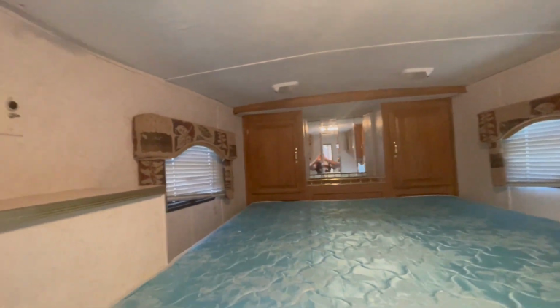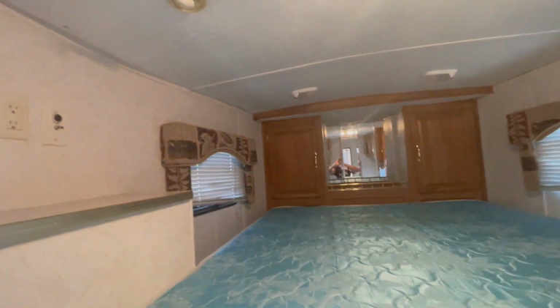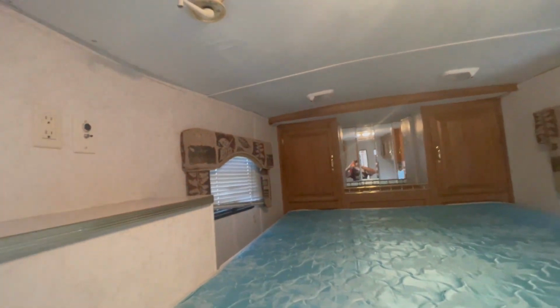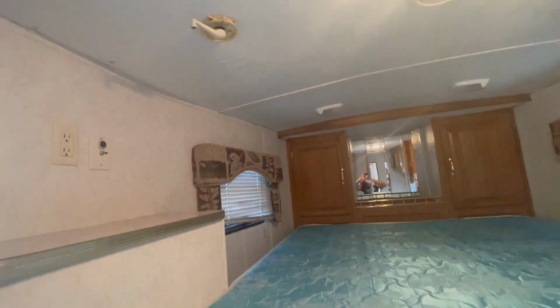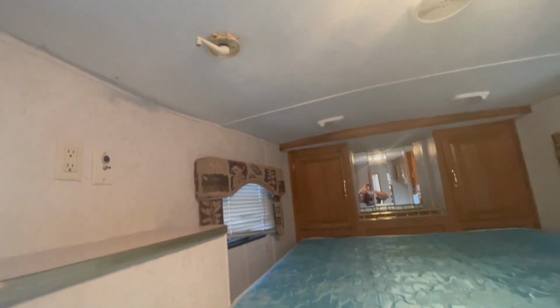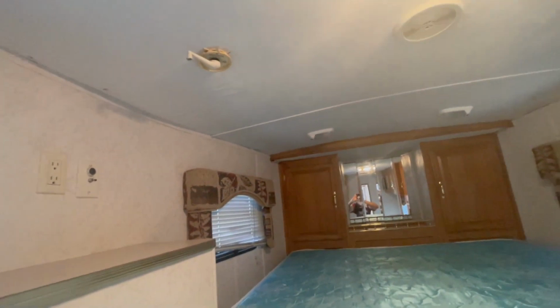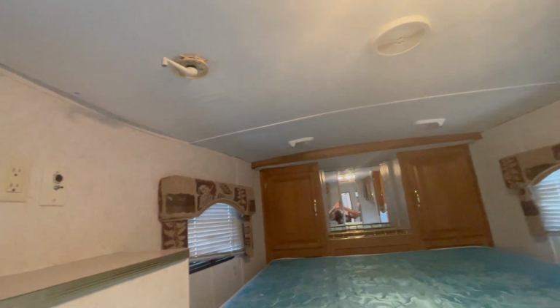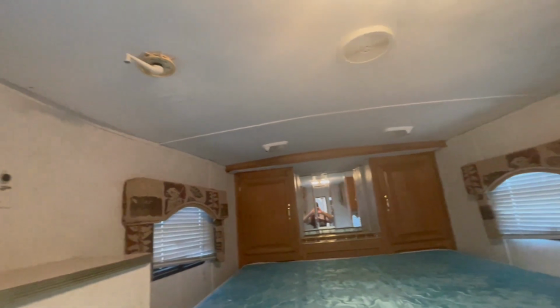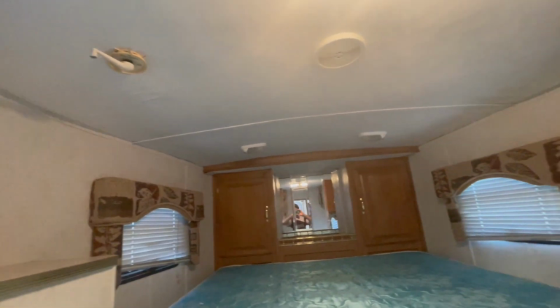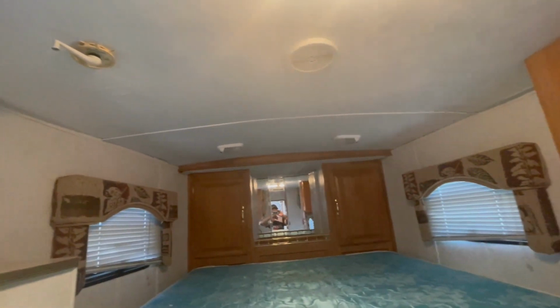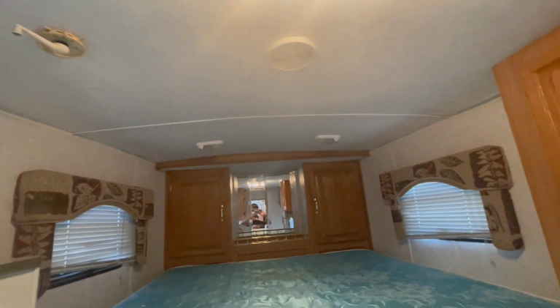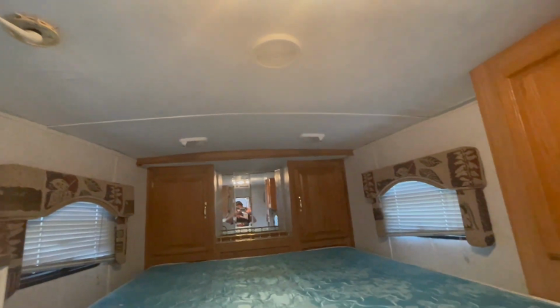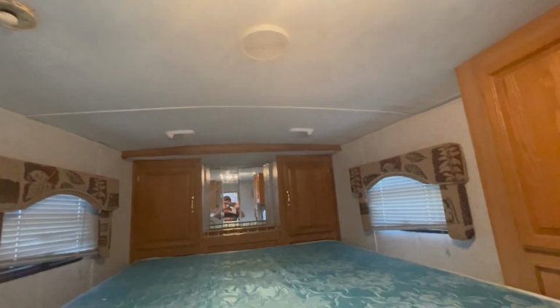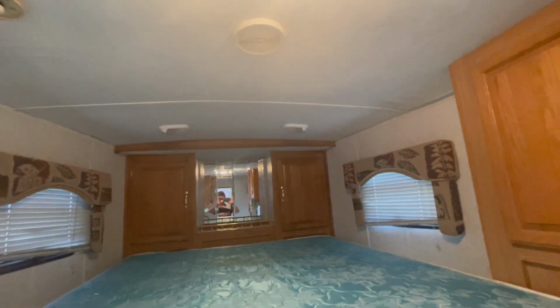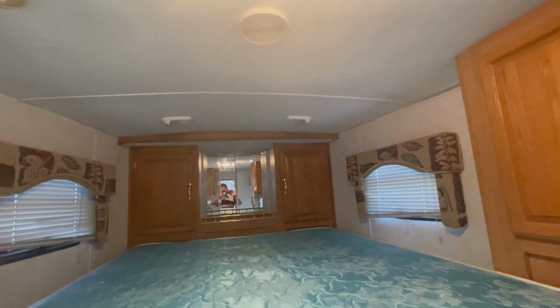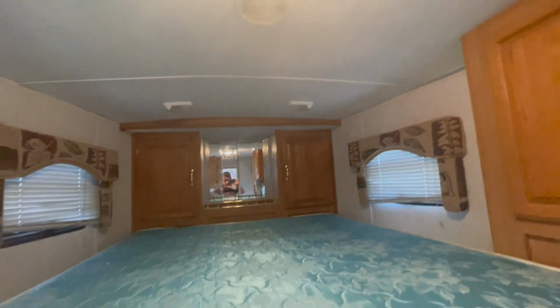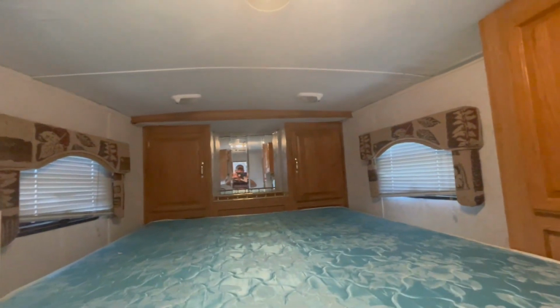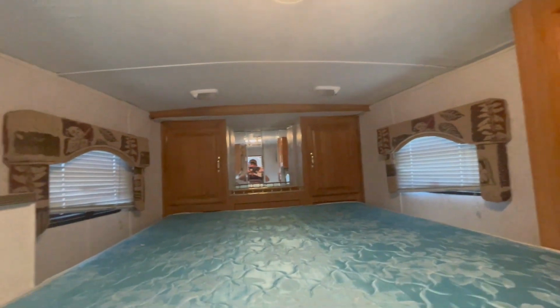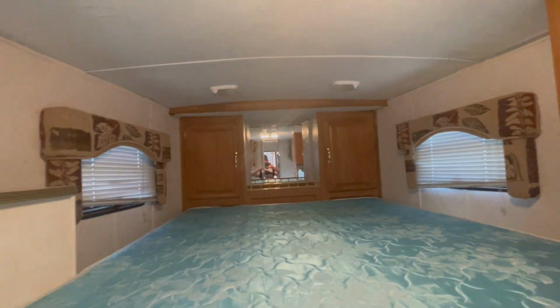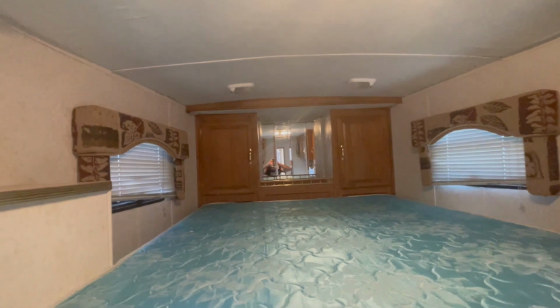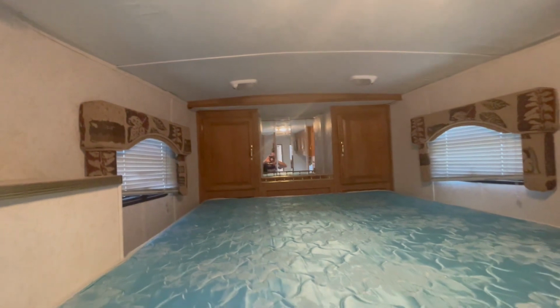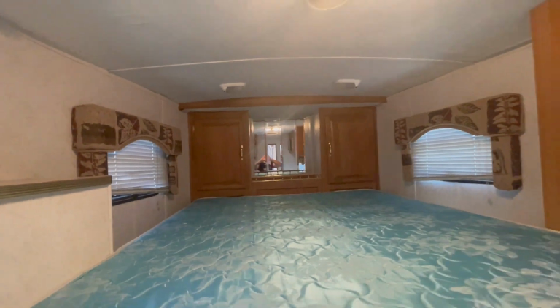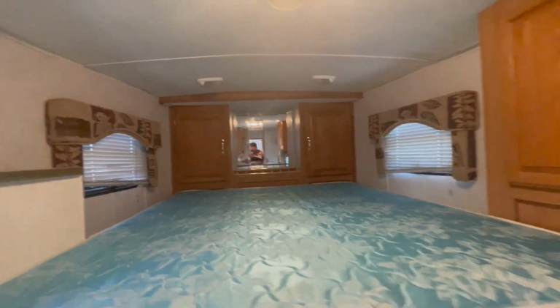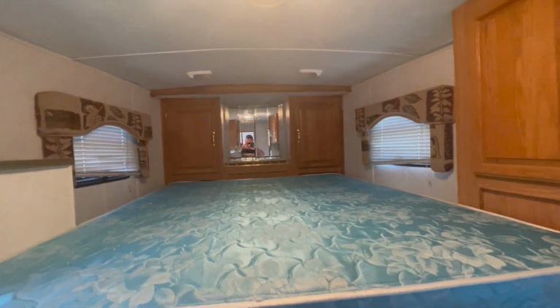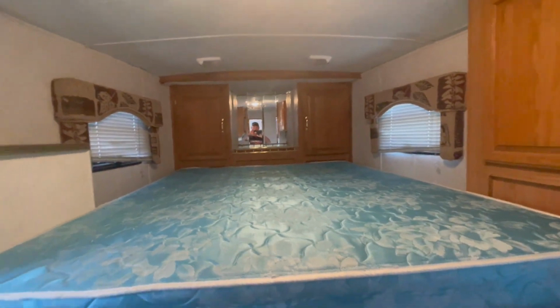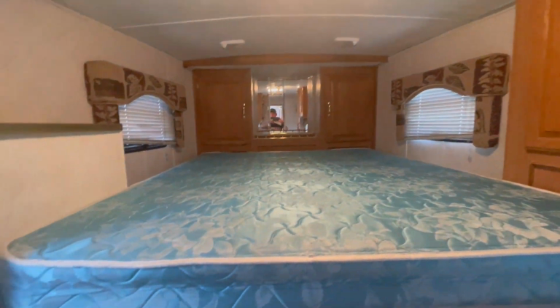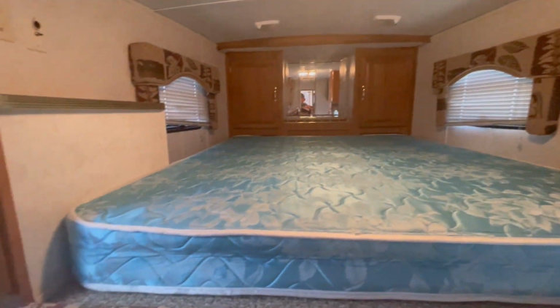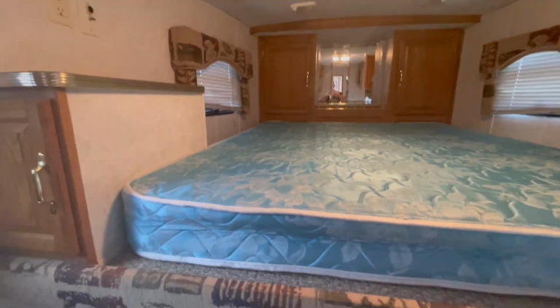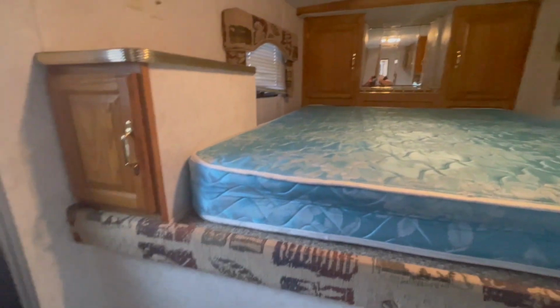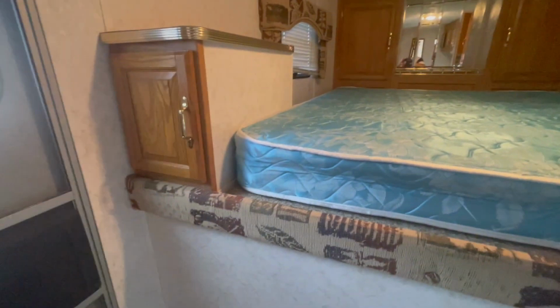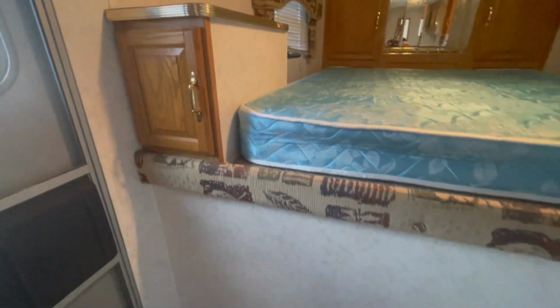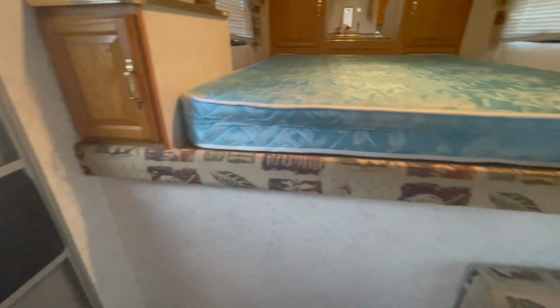Now this trailer has had a little bit of damage in it. We went over the ceiling and went over the roof, sealed the roof, so it should not happen again. So it should be good.